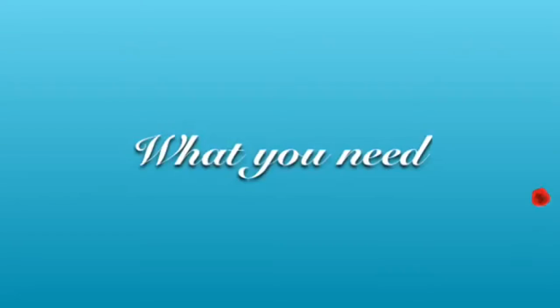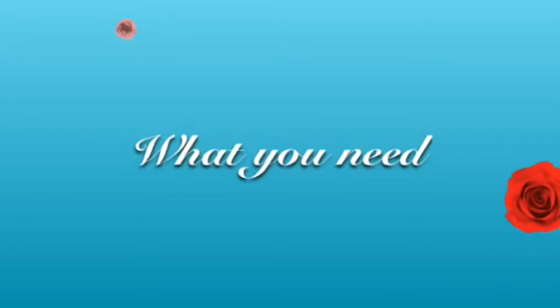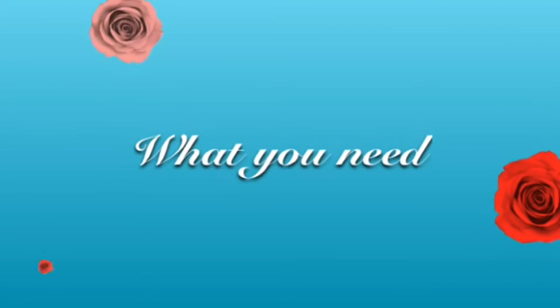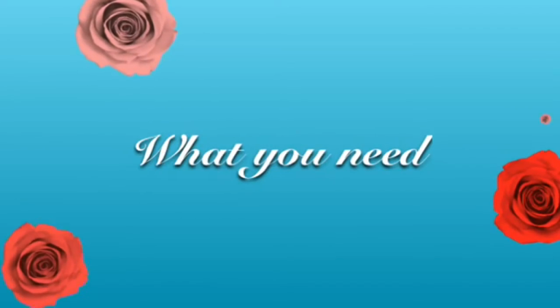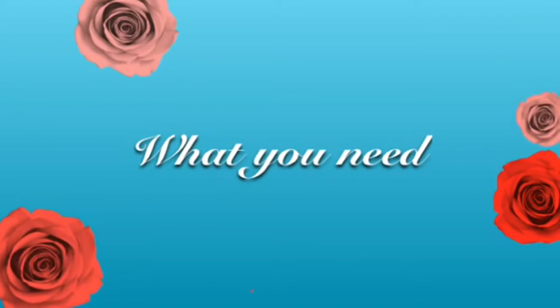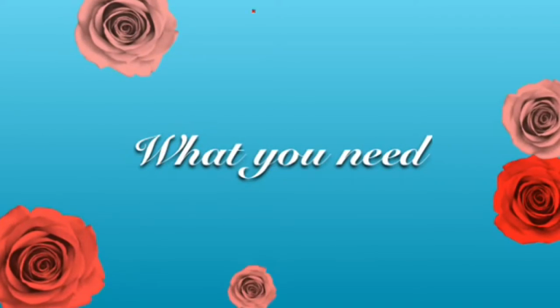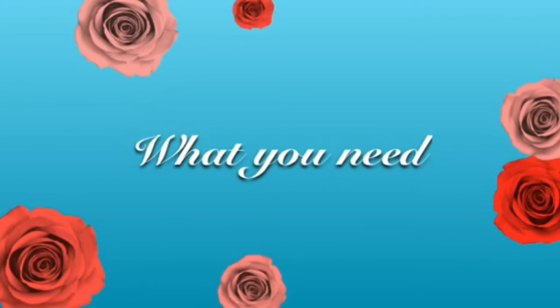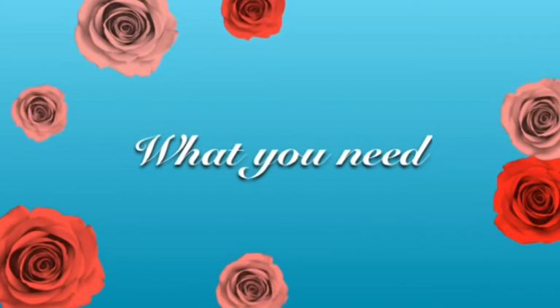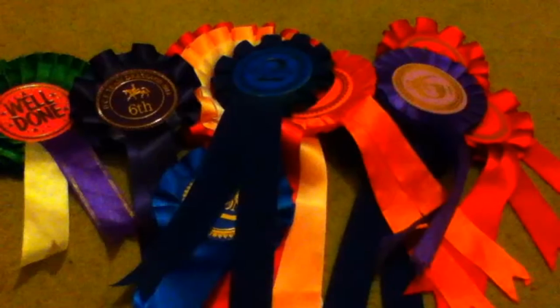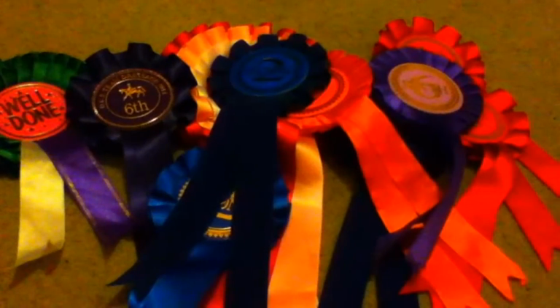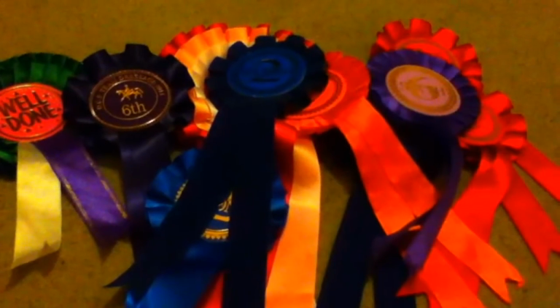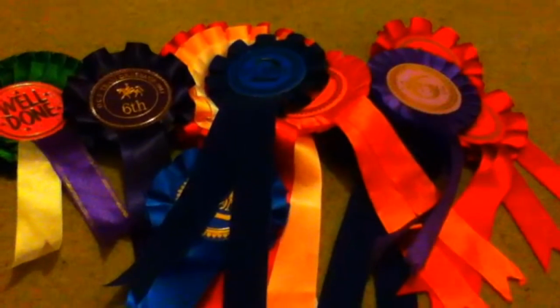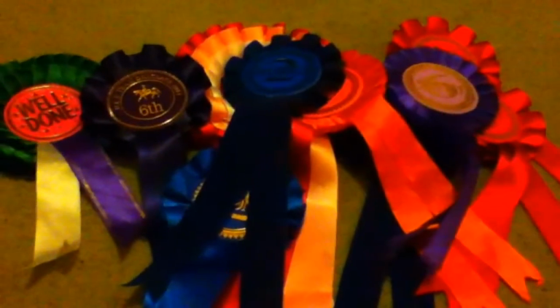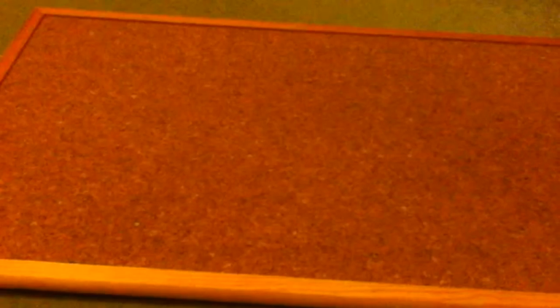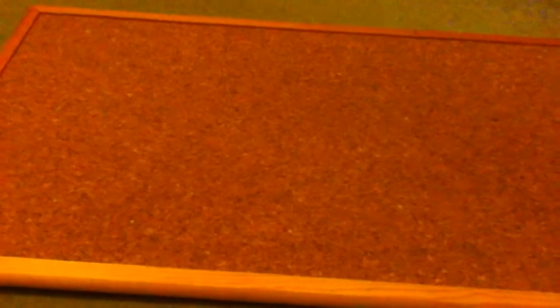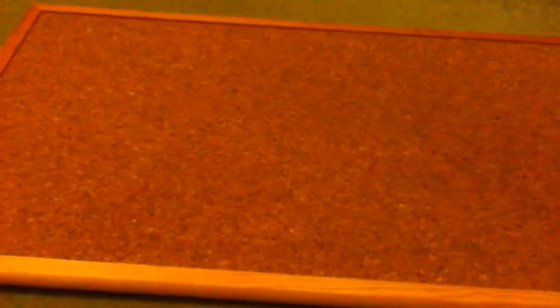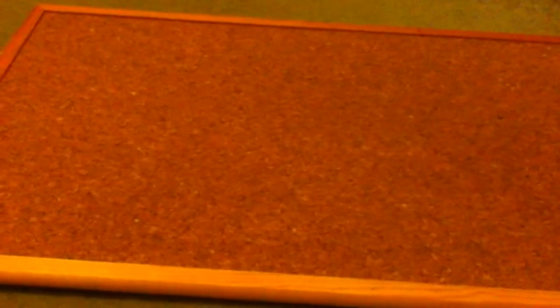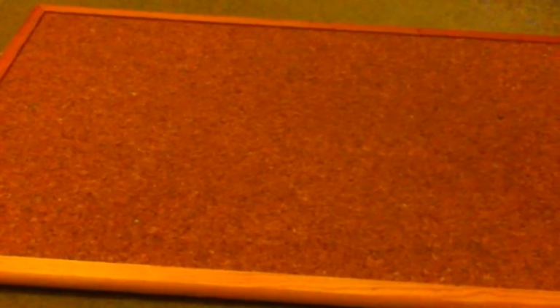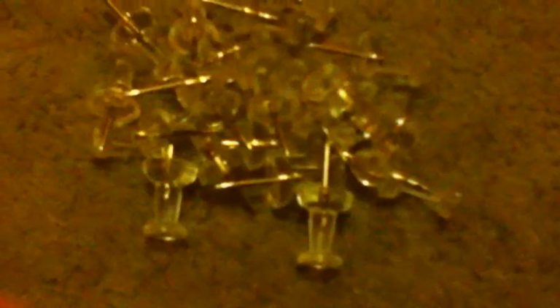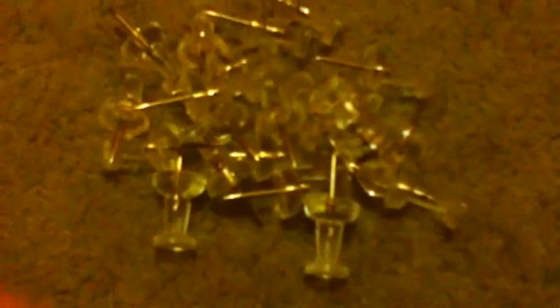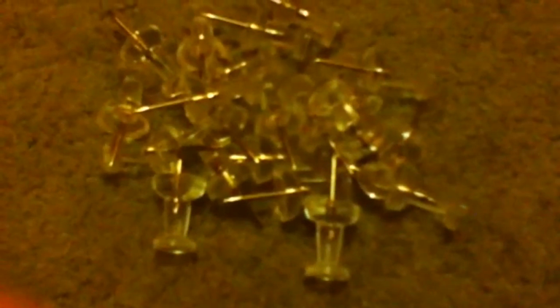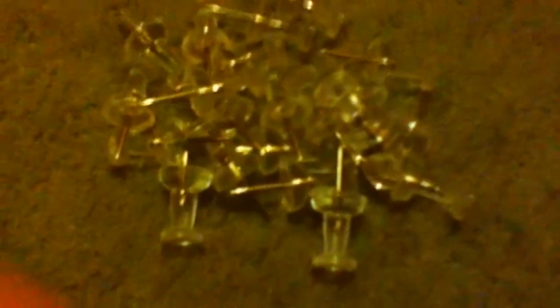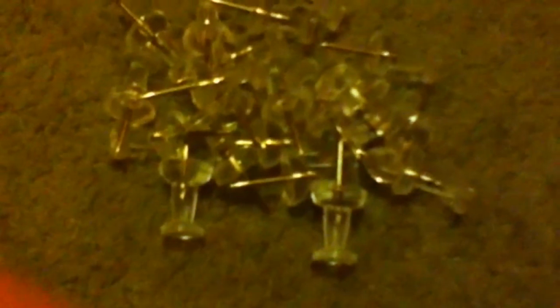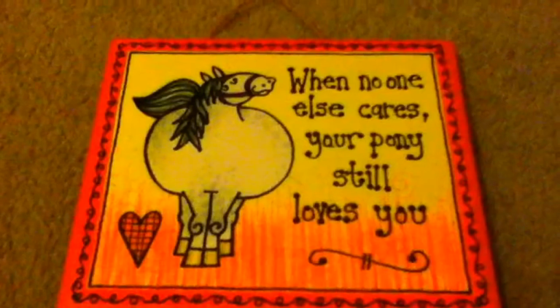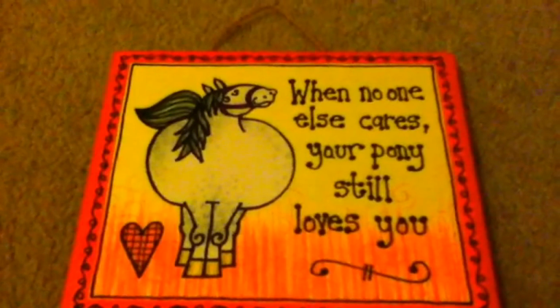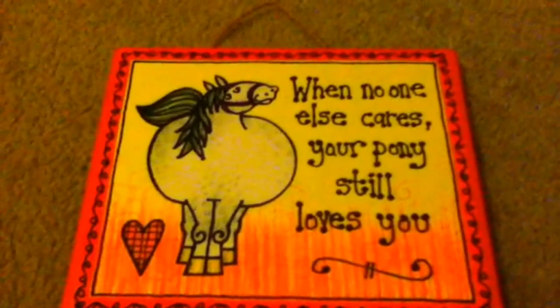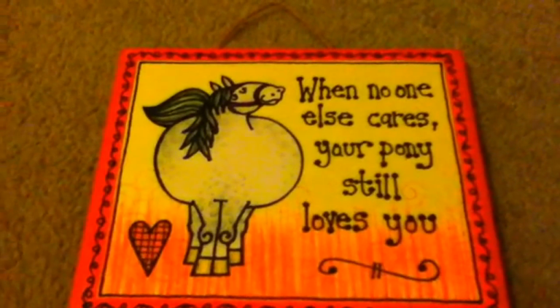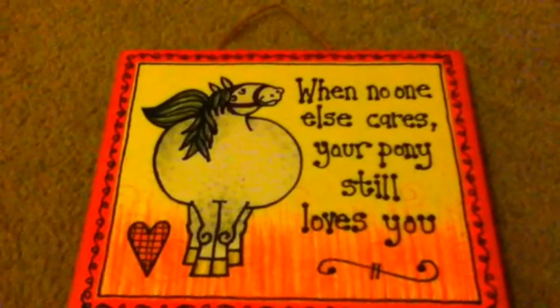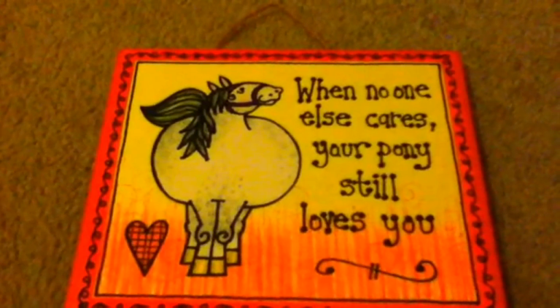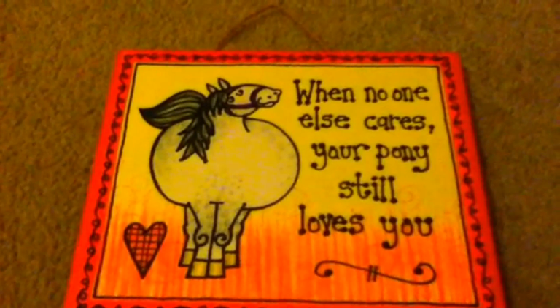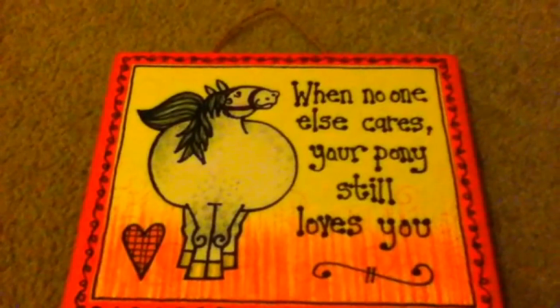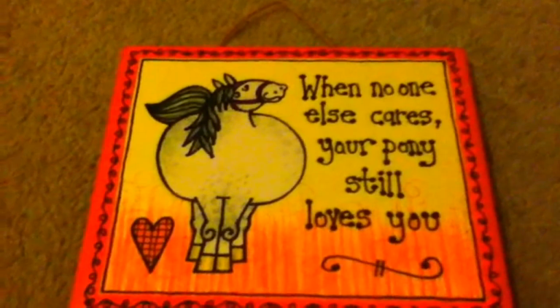For this project, what you're going to need are some rosettes, a pin board, some push pins, and a cute horse quote if you want to.